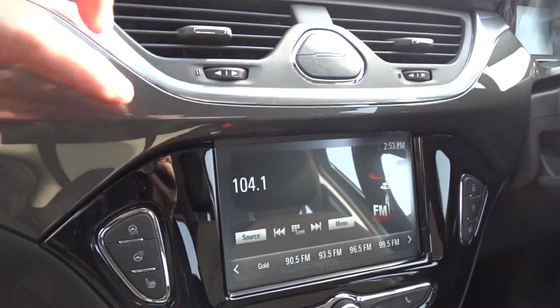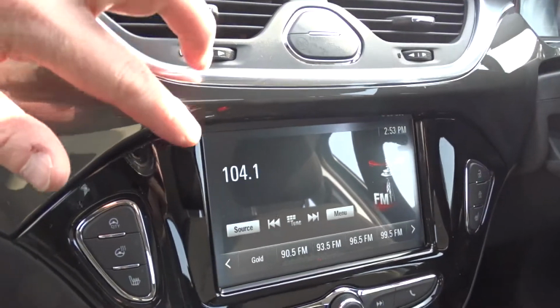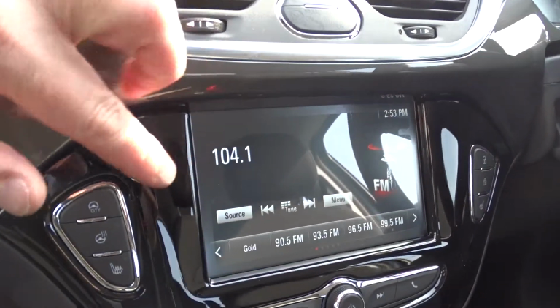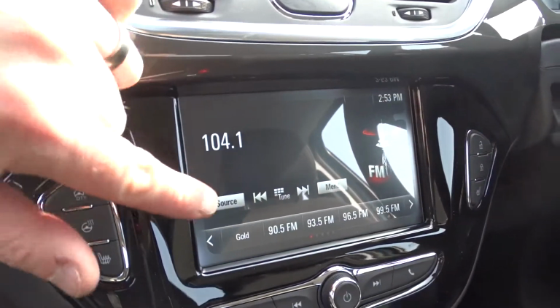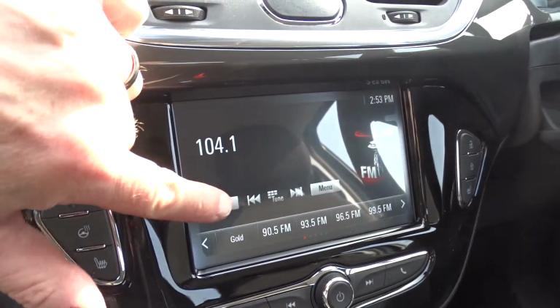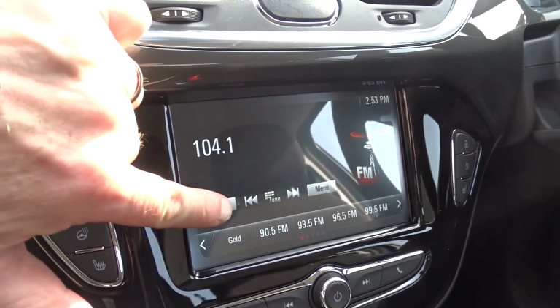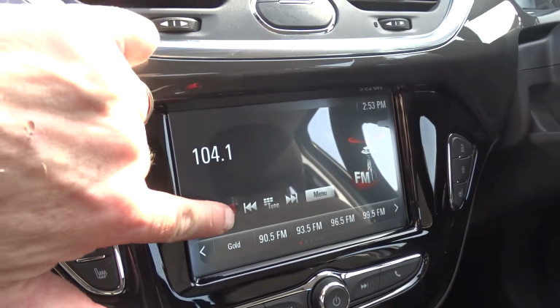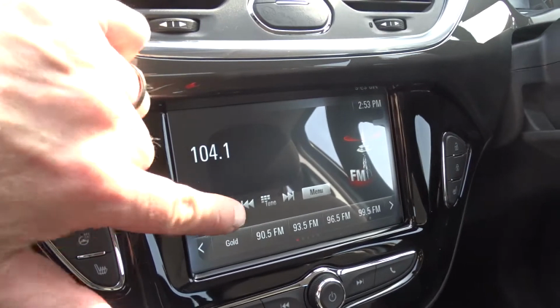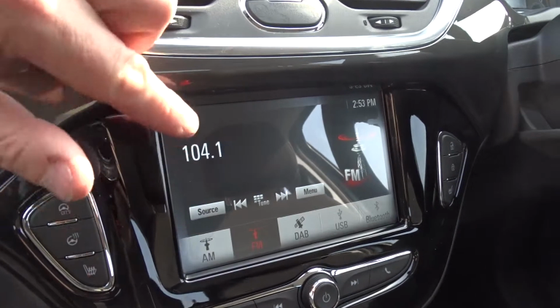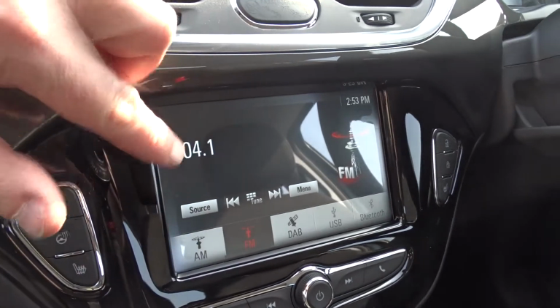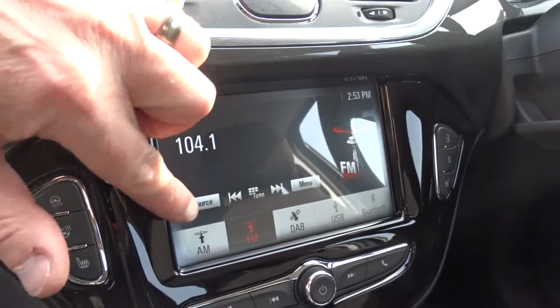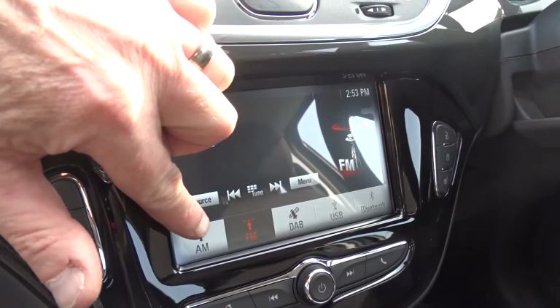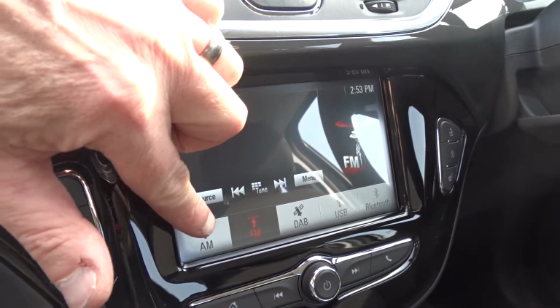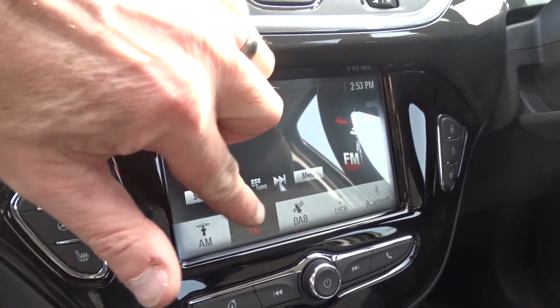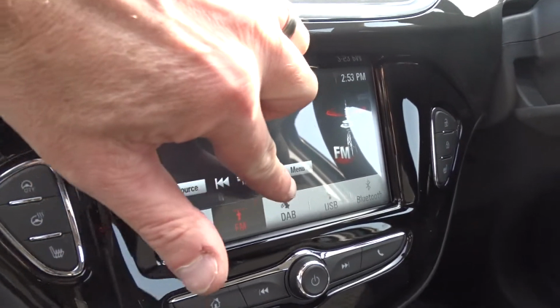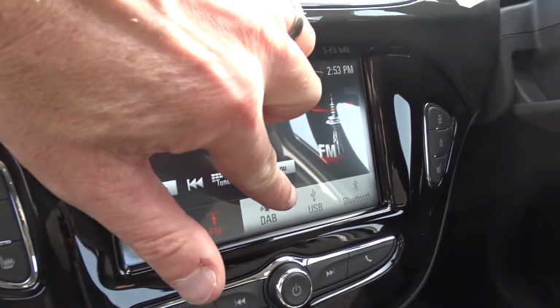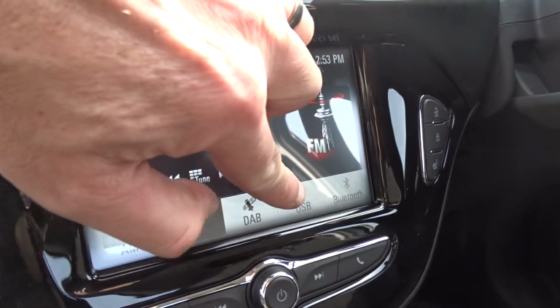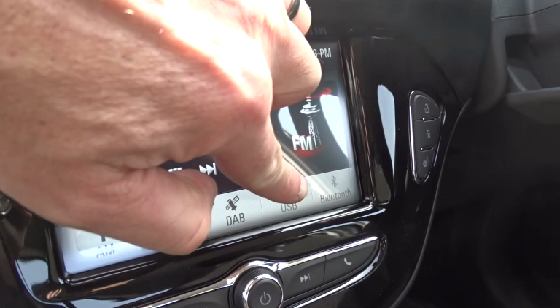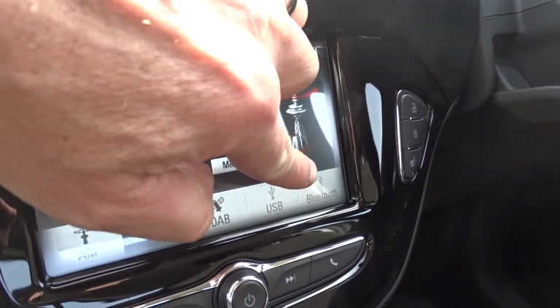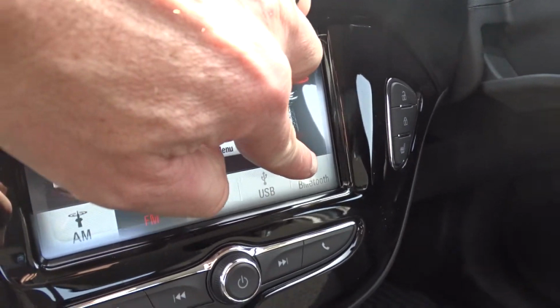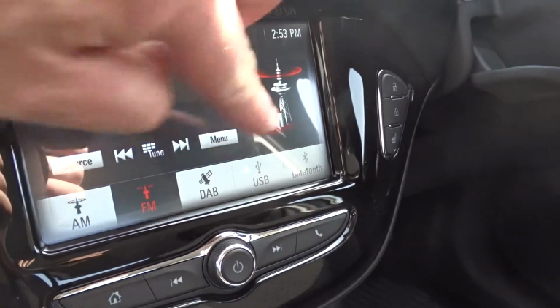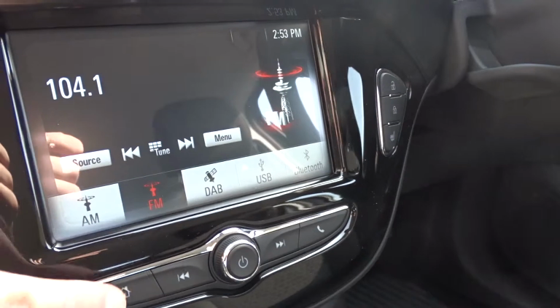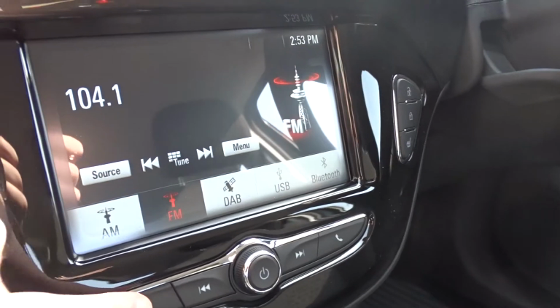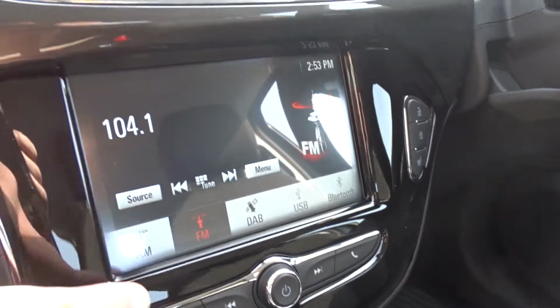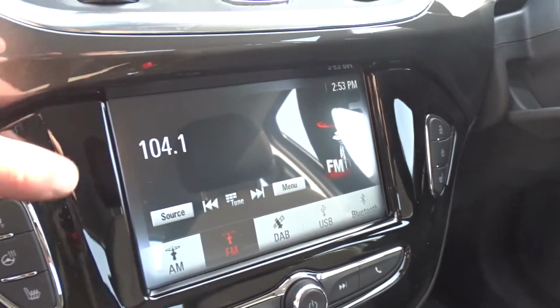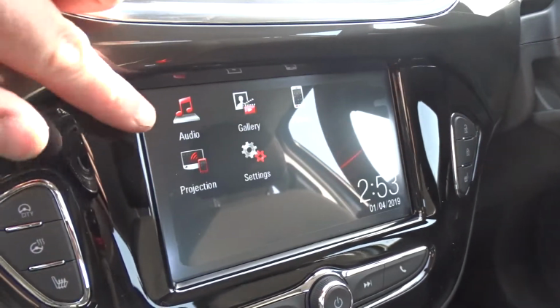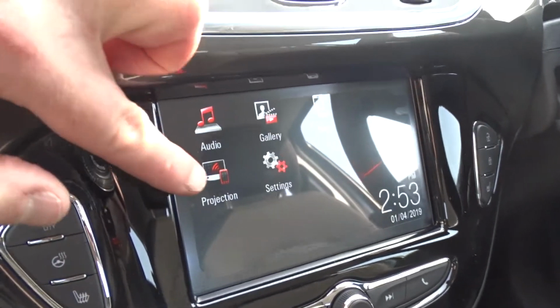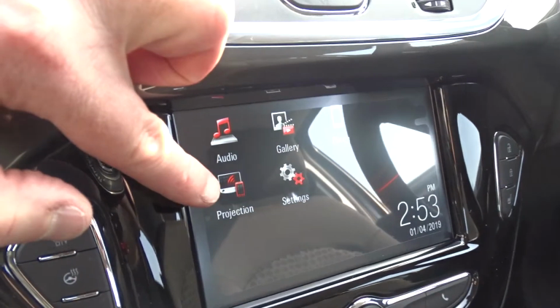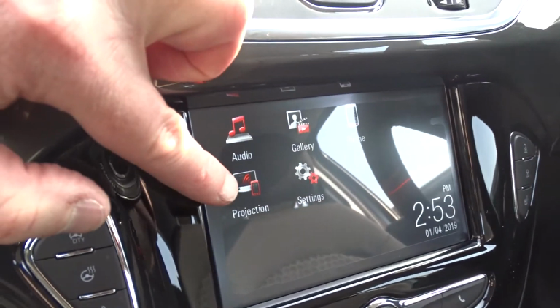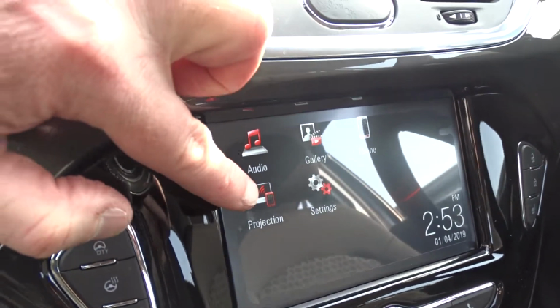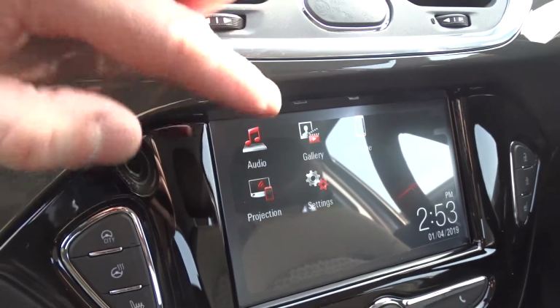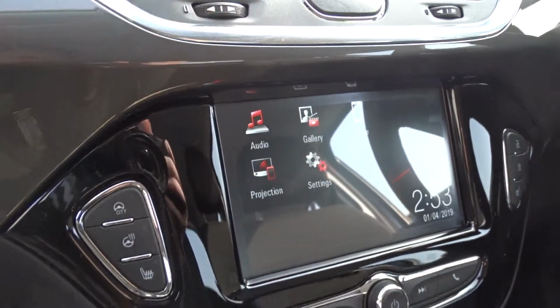The car's infotainment is provided by a touchscreen DAB radio which also features AM and FM stations, as well as USB device connection and full Bluetooth. There's also screen projection via Android Auto or Apple CarPlay.